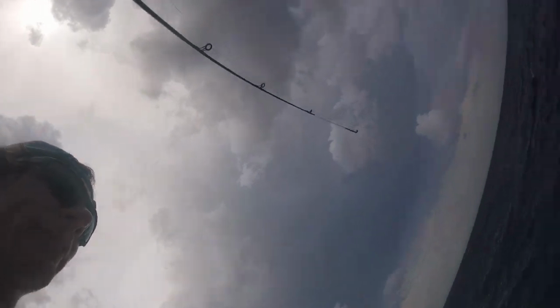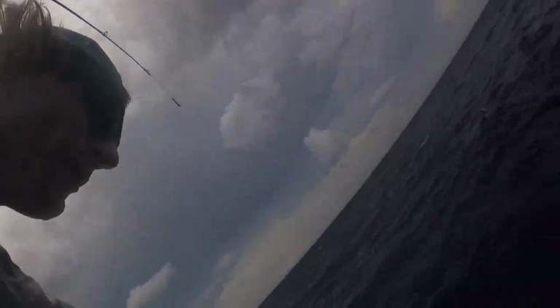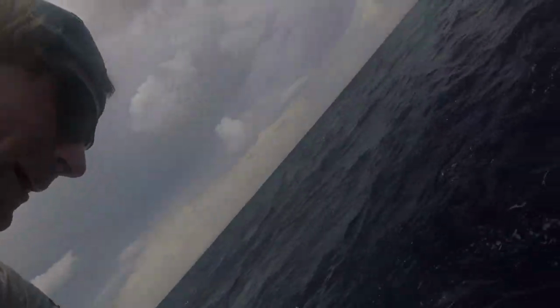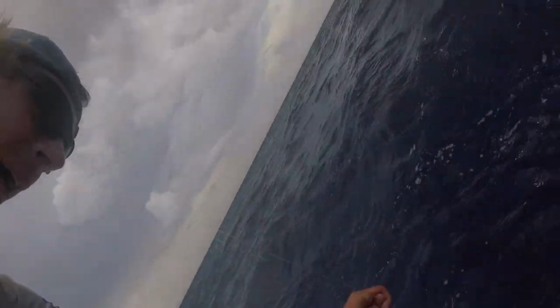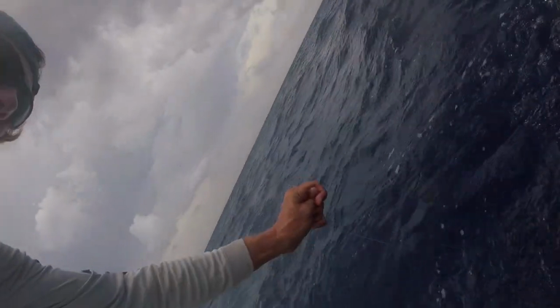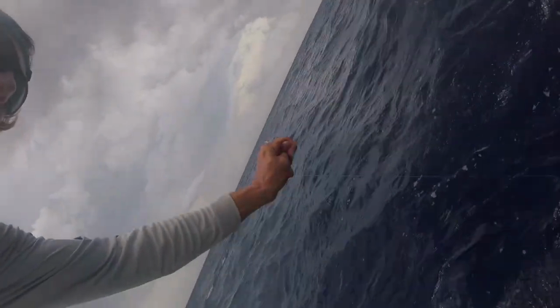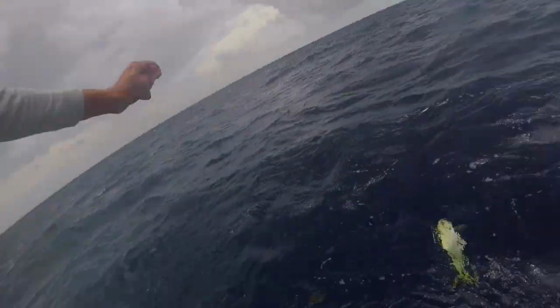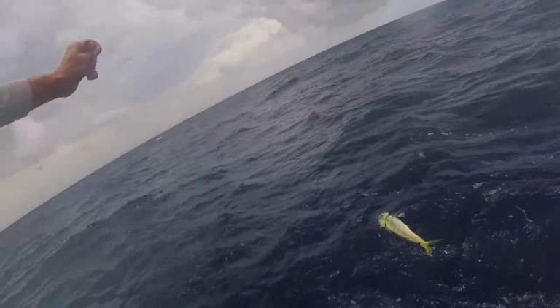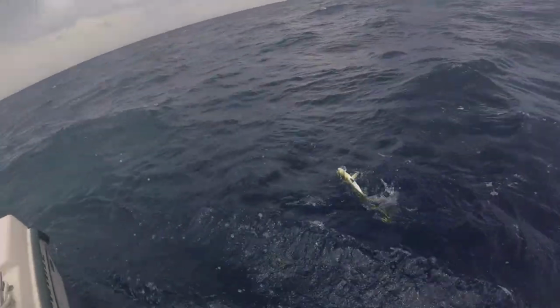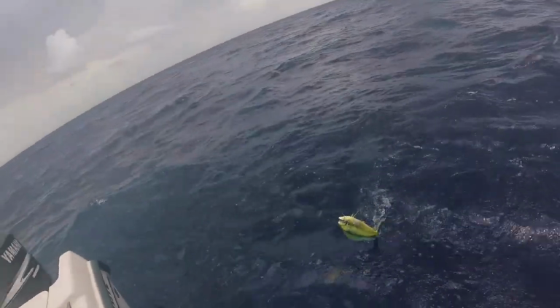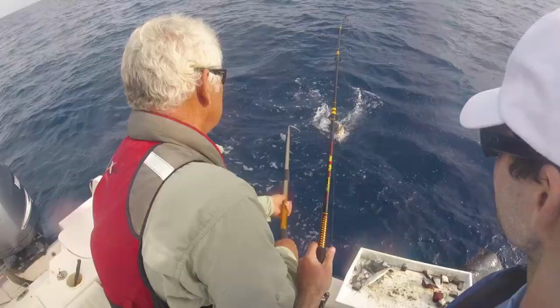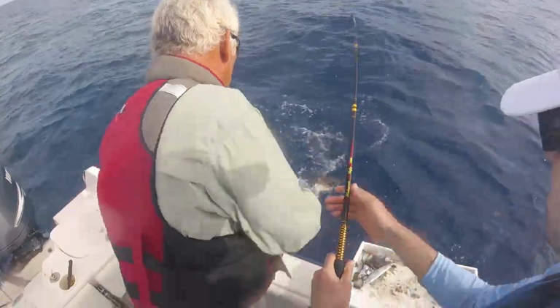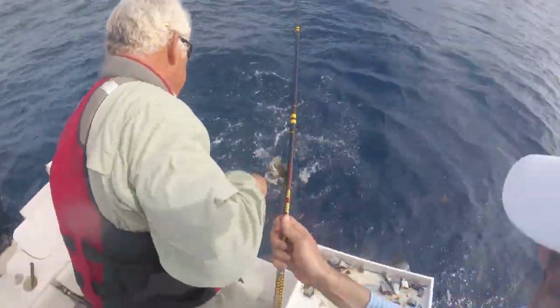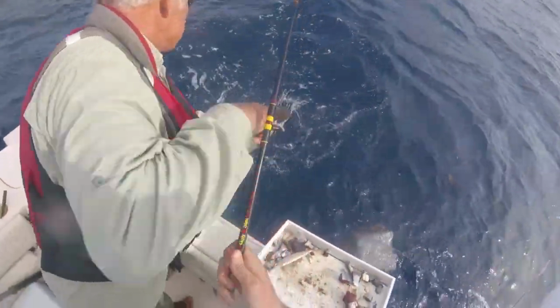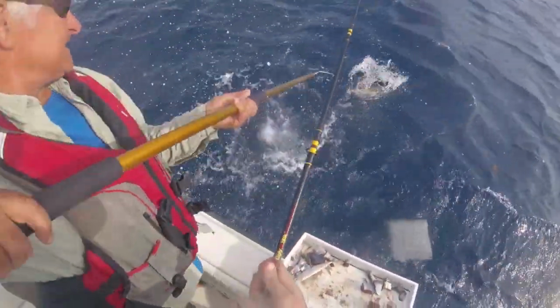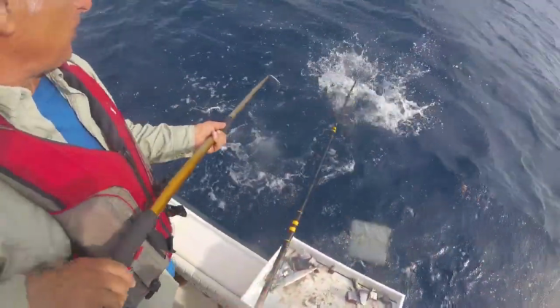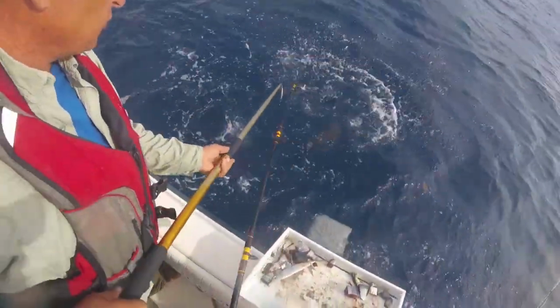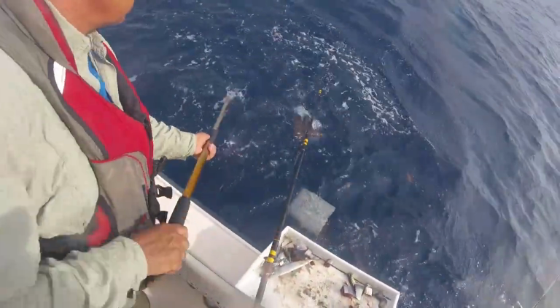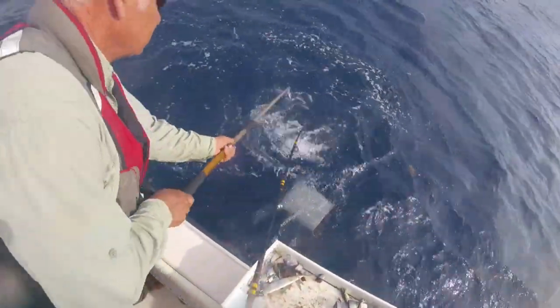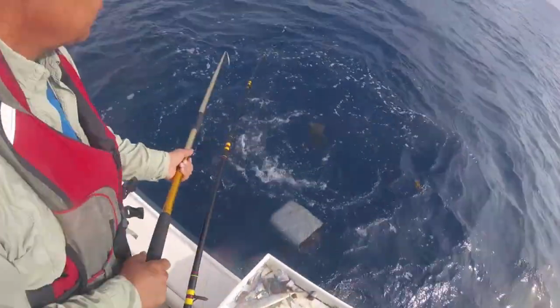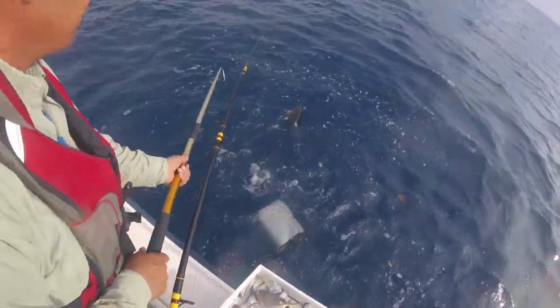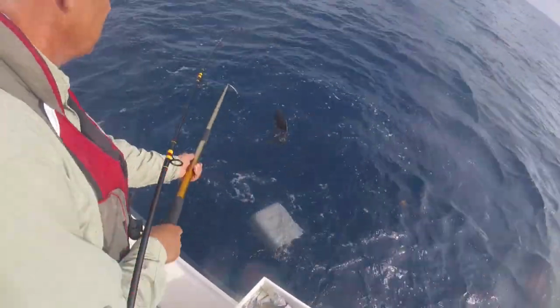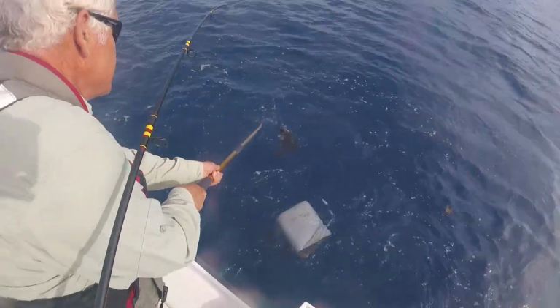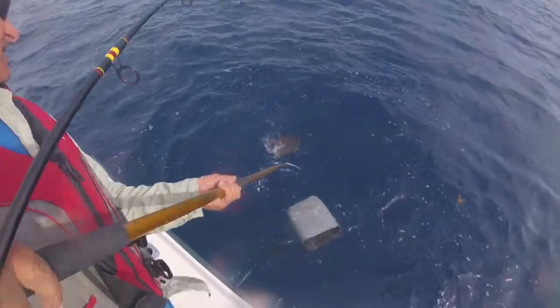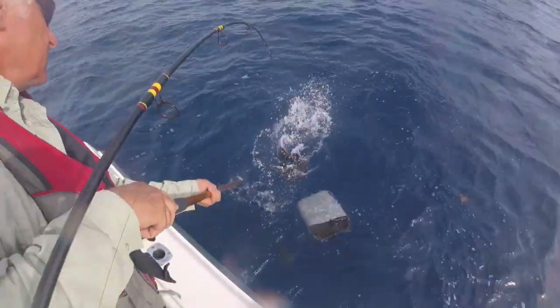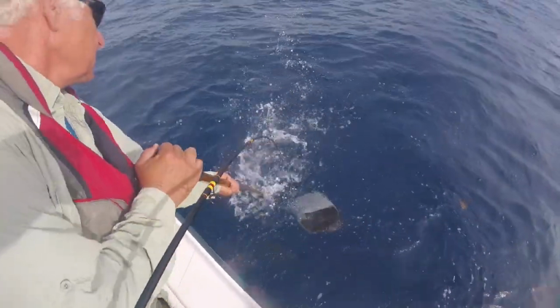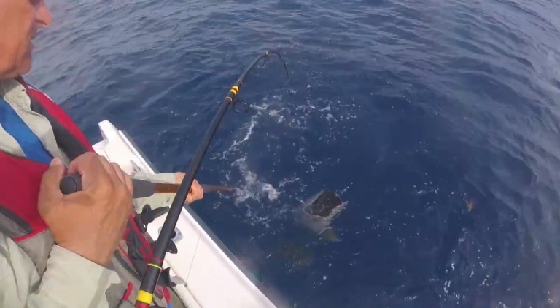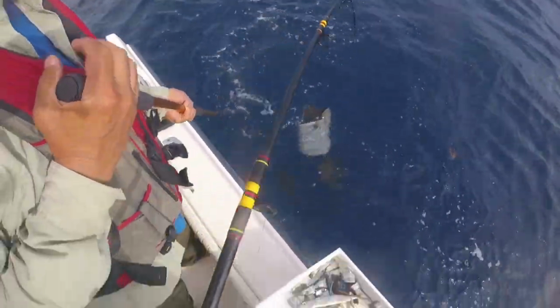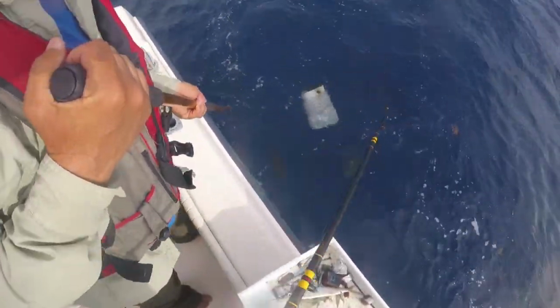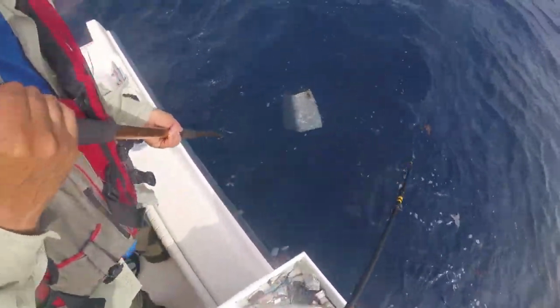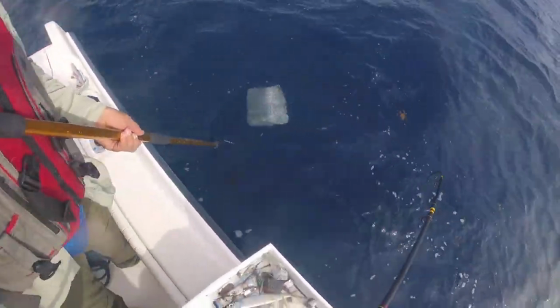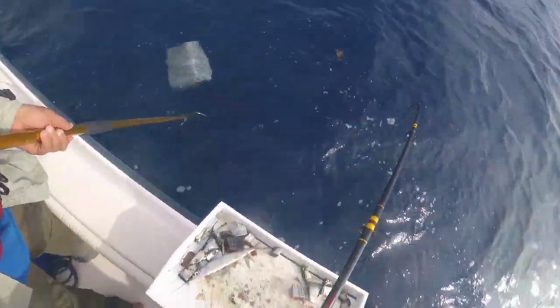Alright guys, look what we found by the crate — mahi mahi, baby. Keep him in the water. I think you're better off swinging him. Let the drag do his work. Yeah, I'm just going to swing him.